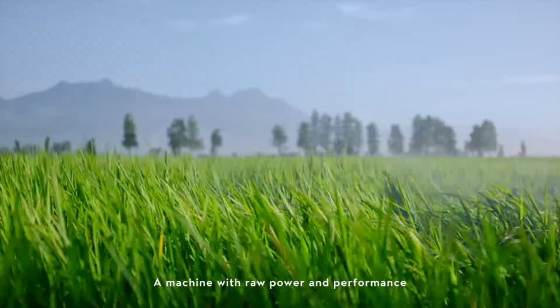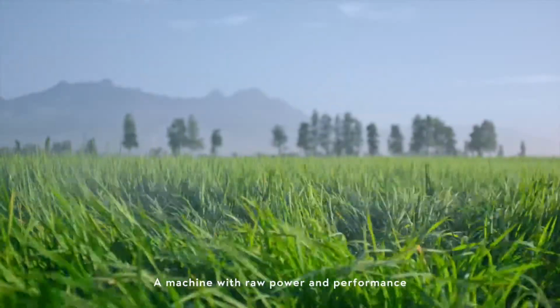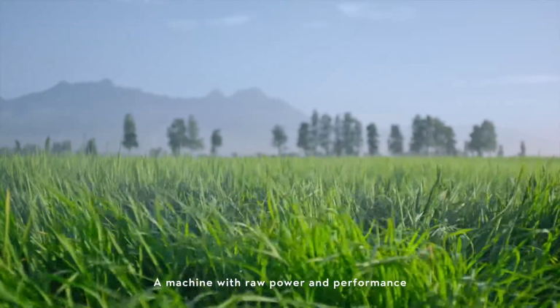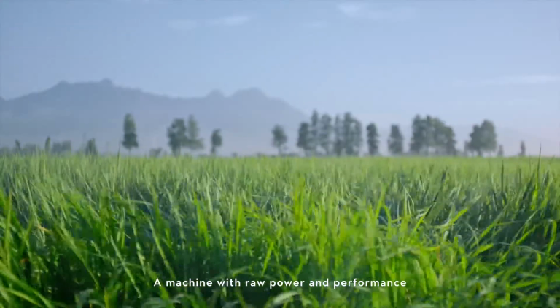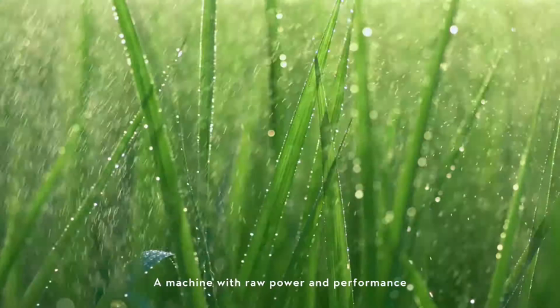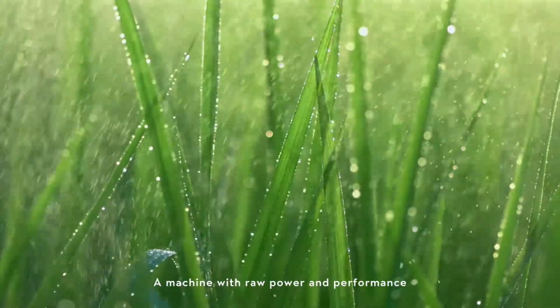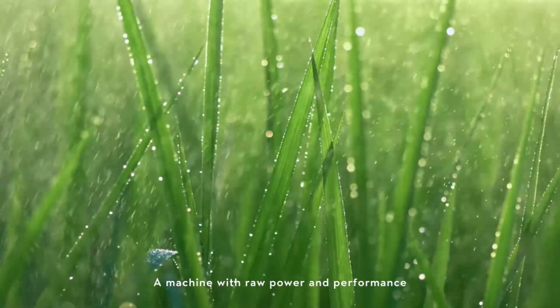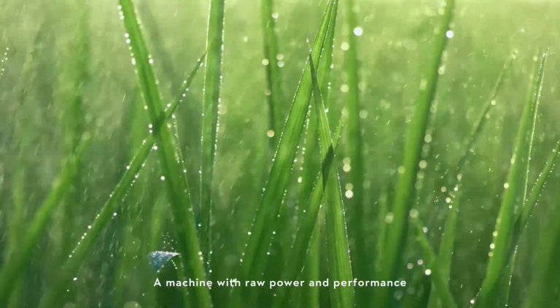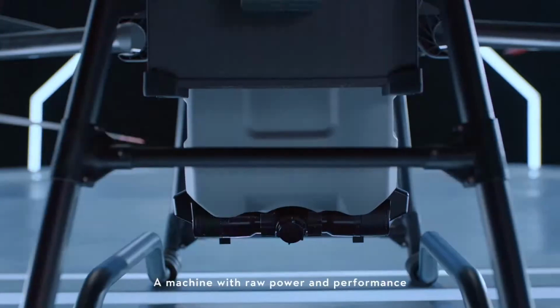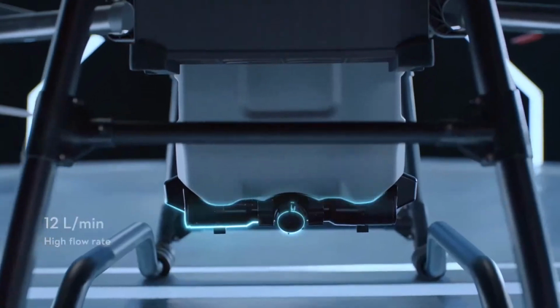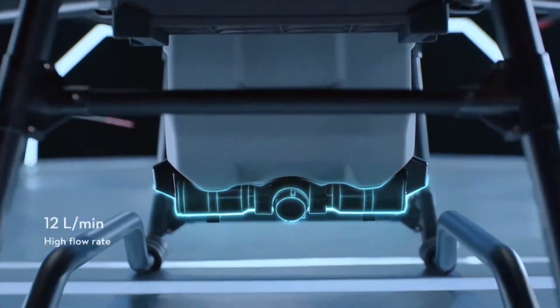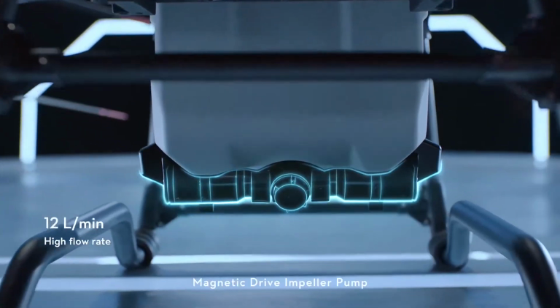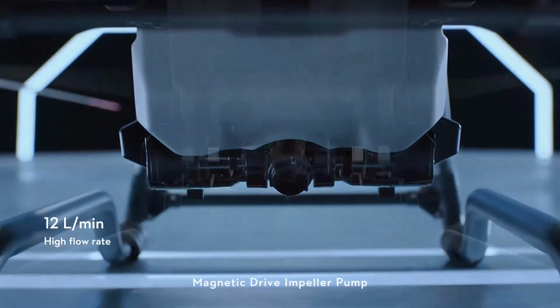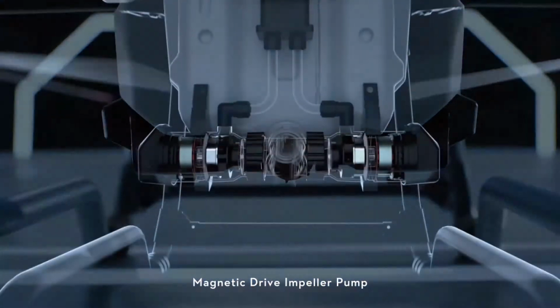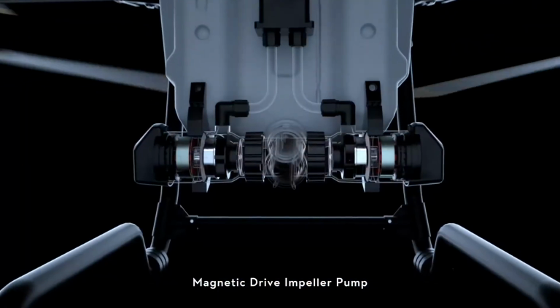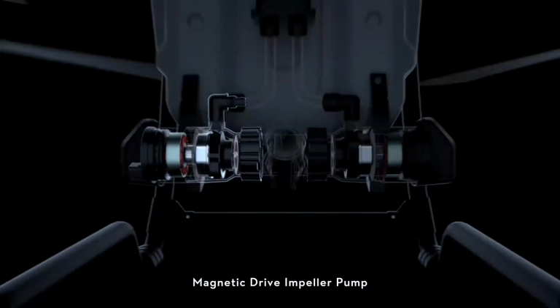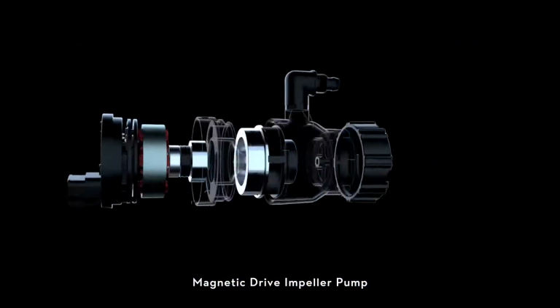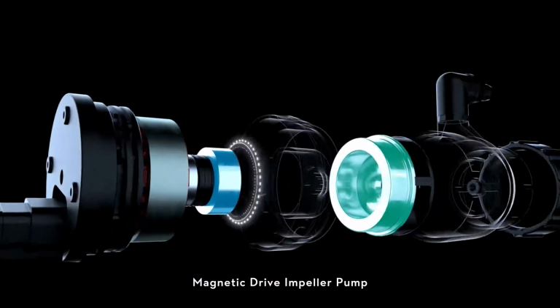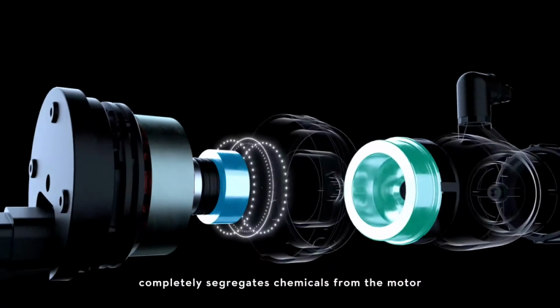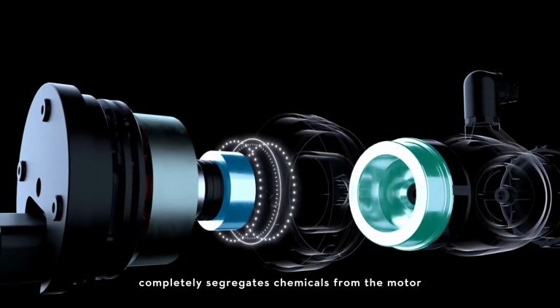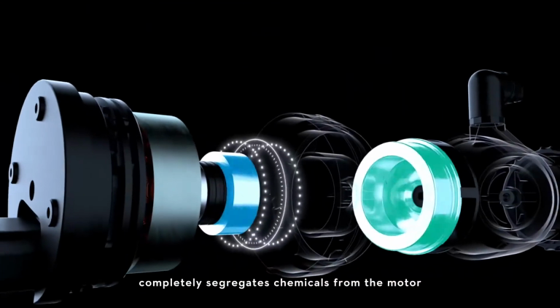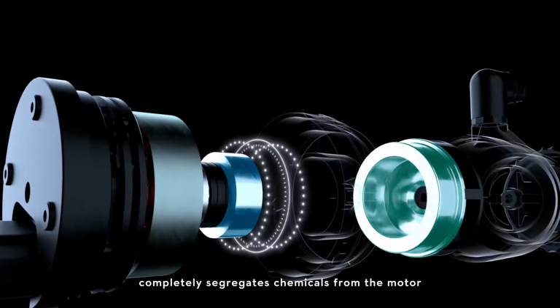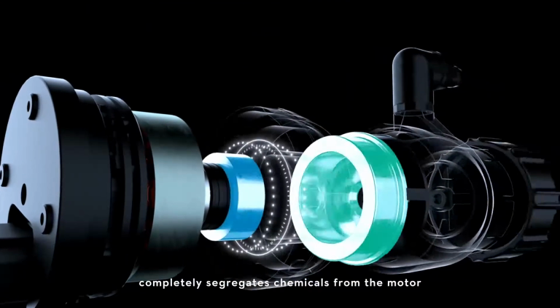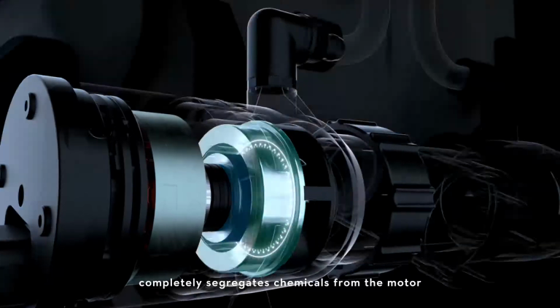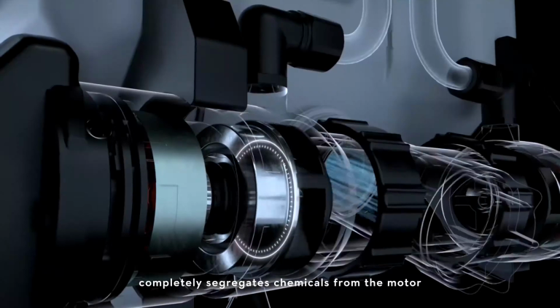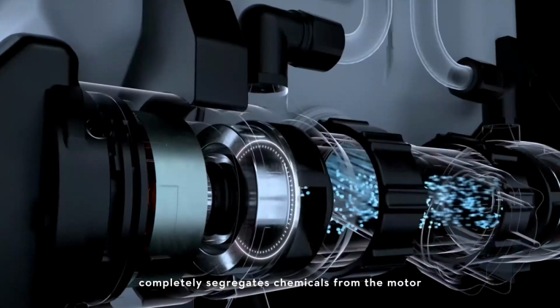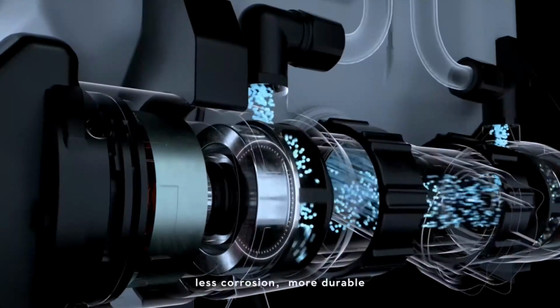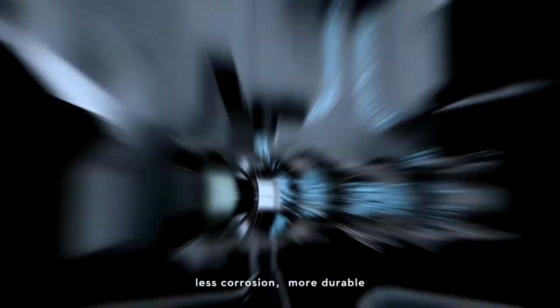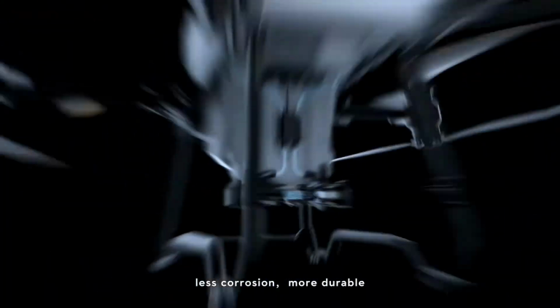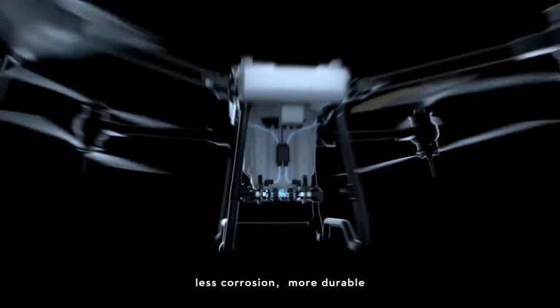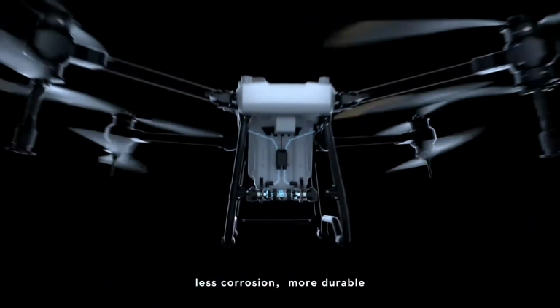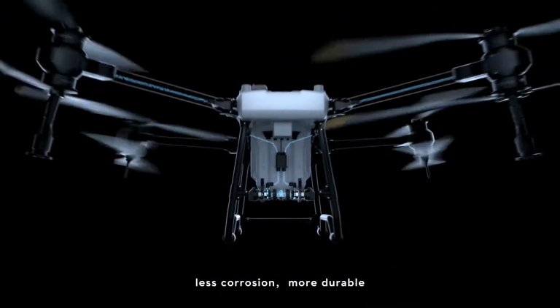A machine with raw power and performance. The magnetic drive impeller pump completely segregates chemicals from the motor — less corrosion, more durable.